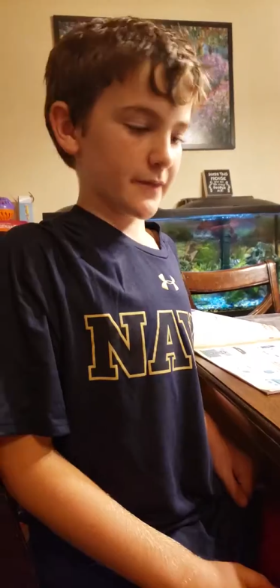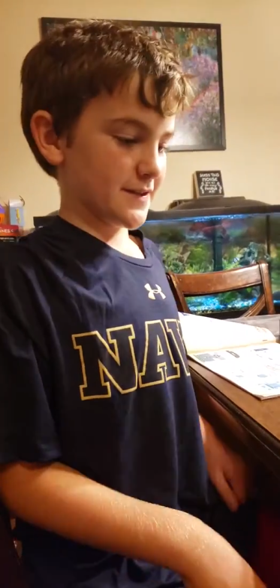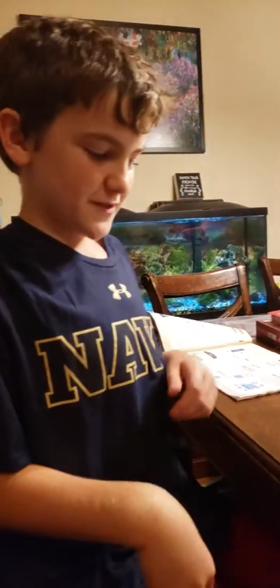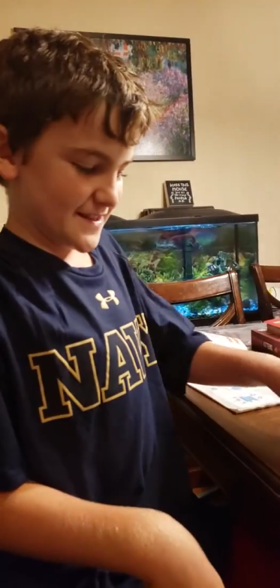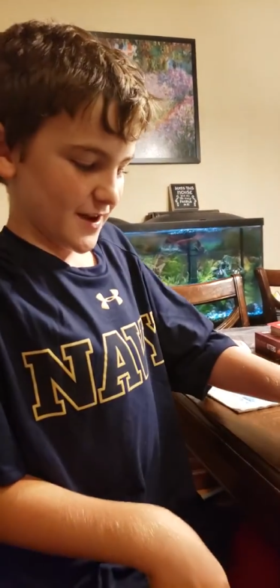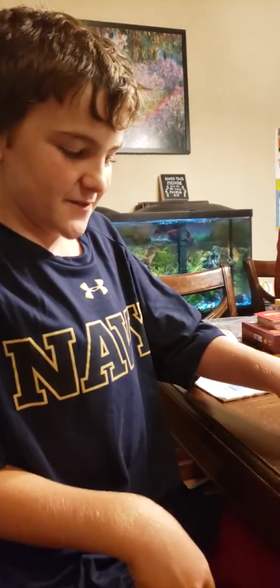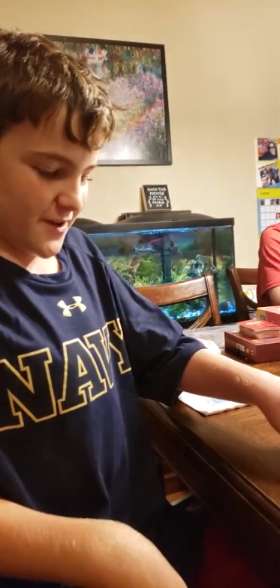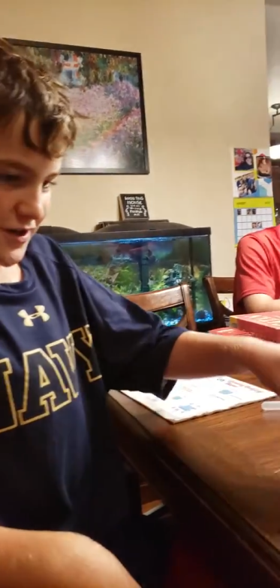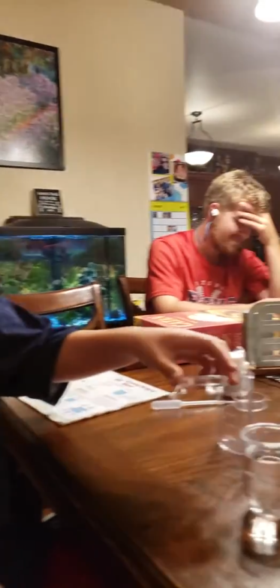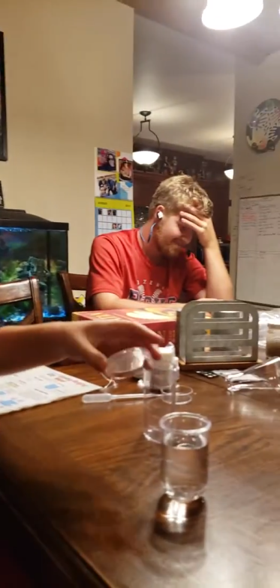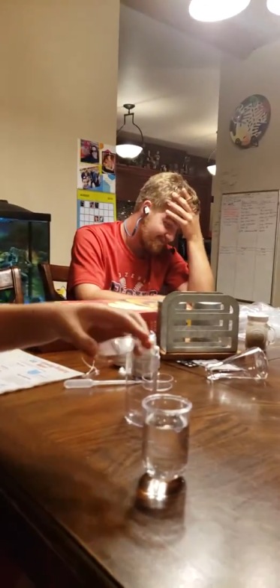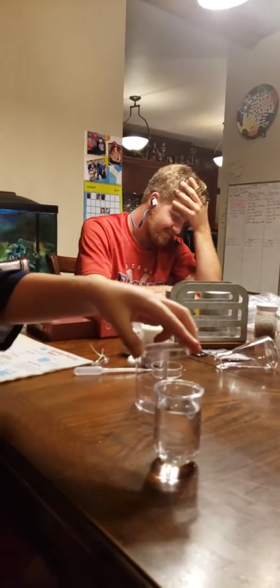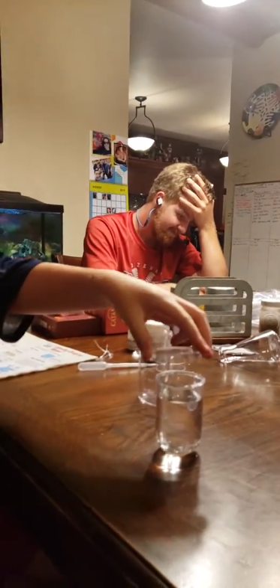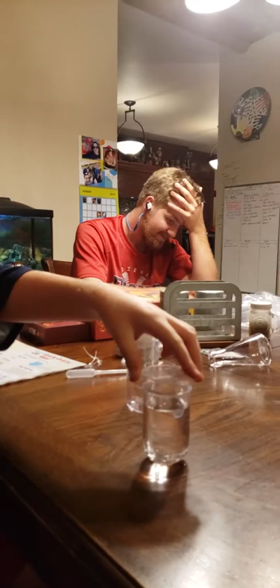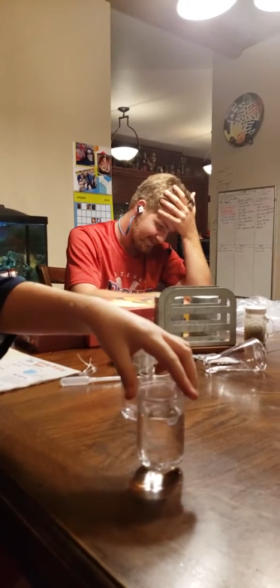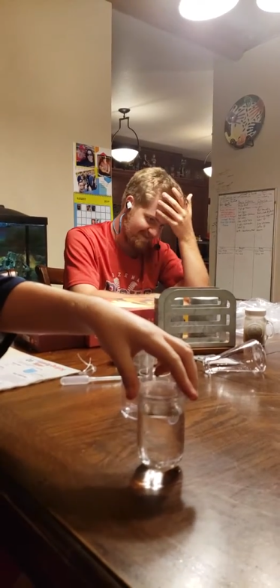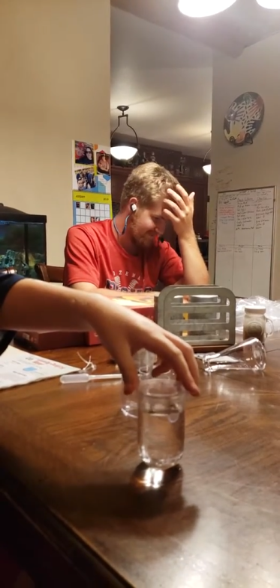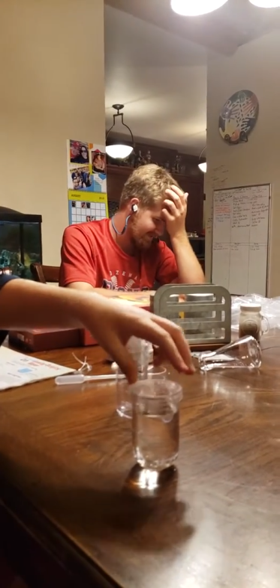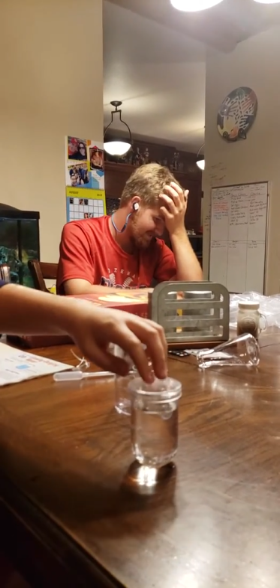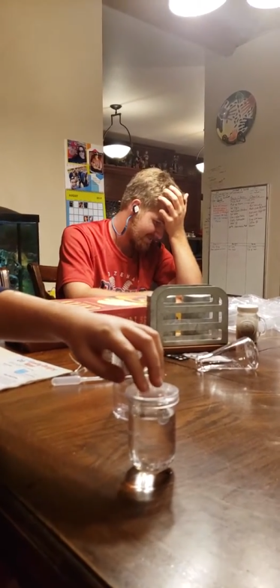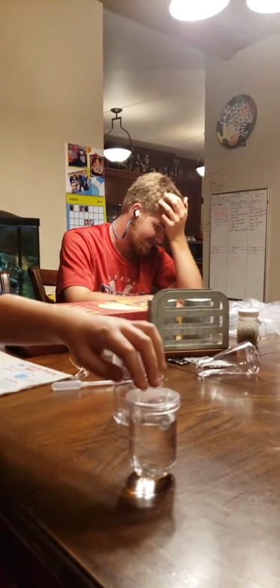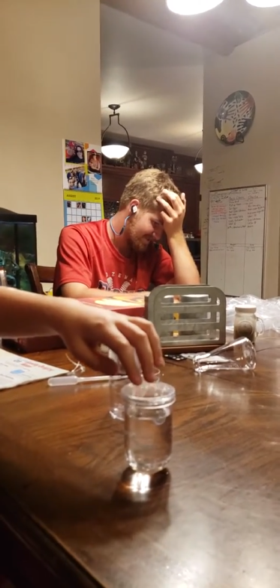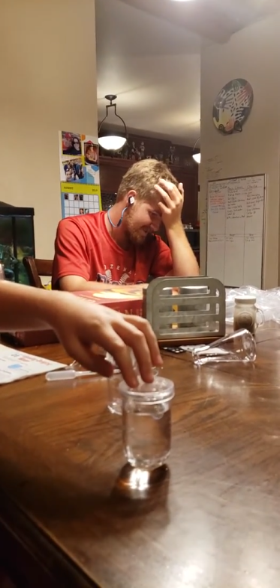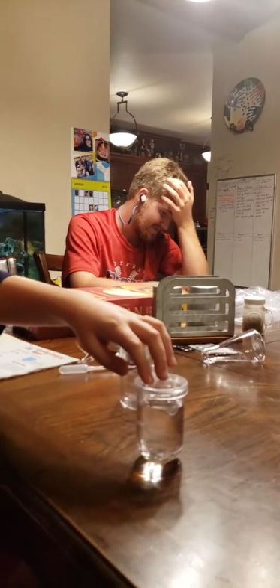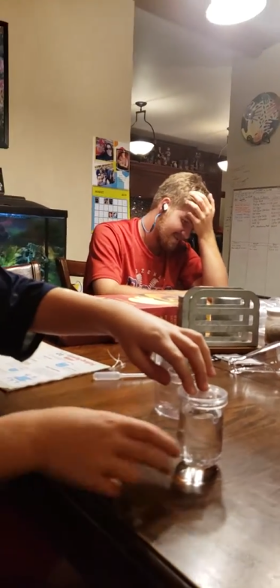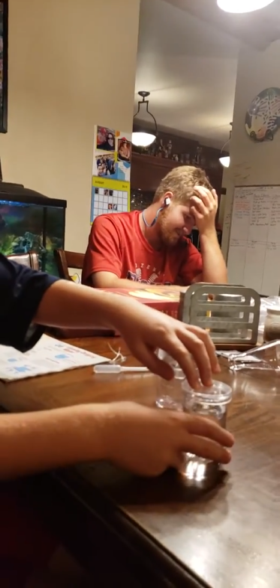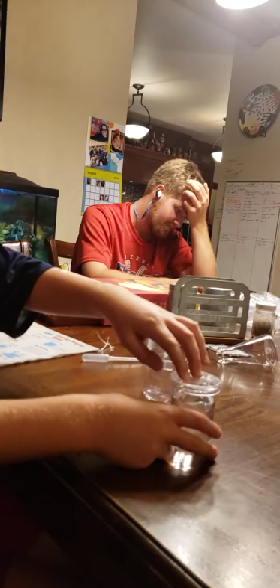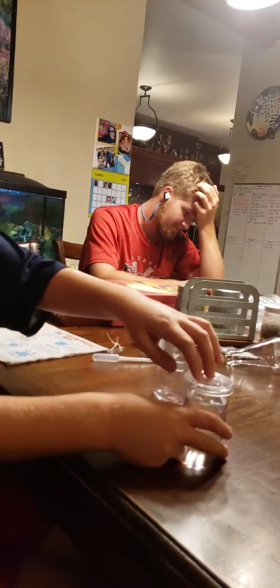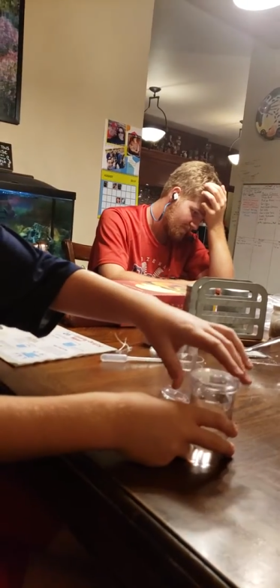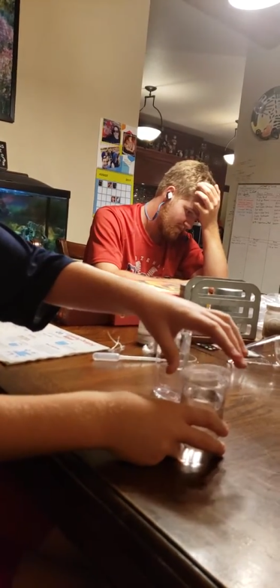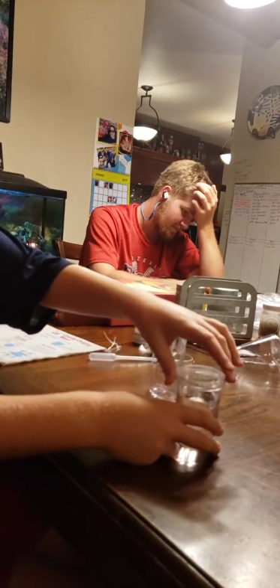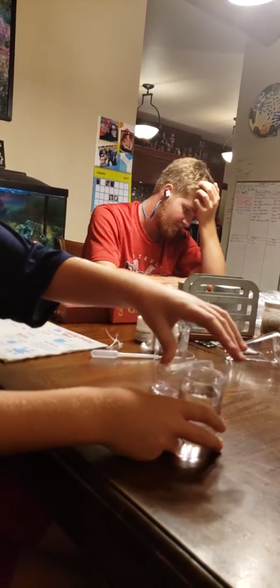So this is the gravity defying water trick. Place this lid on here — it's really not tight. Show how loose it is. It's very, very loose.